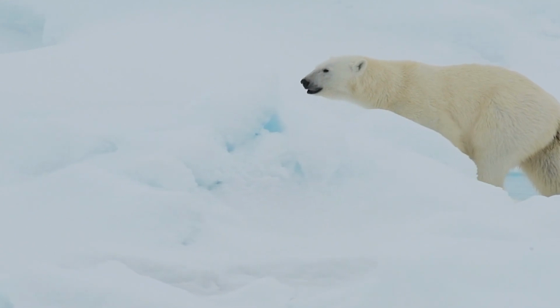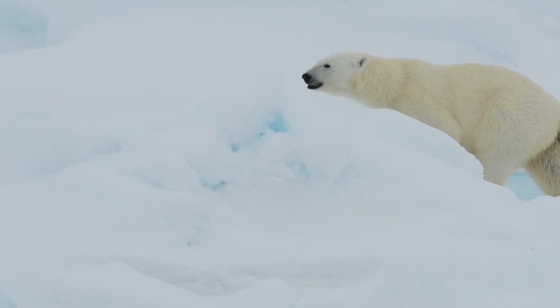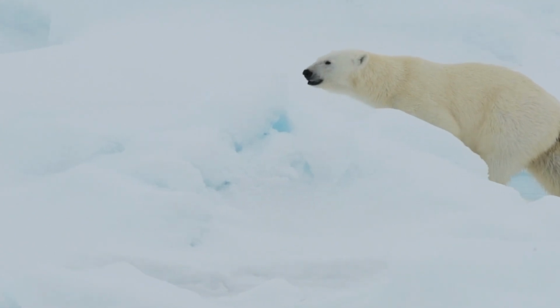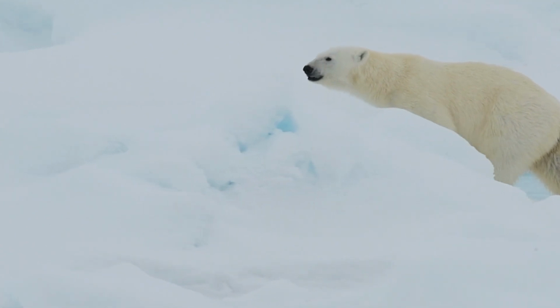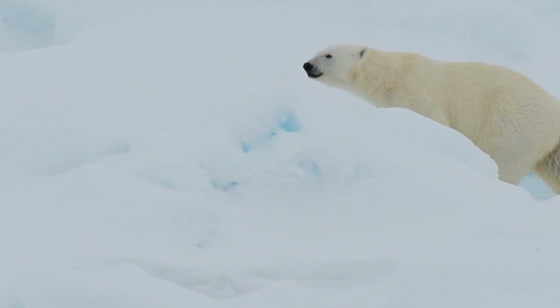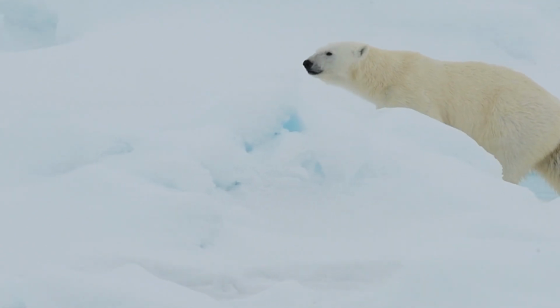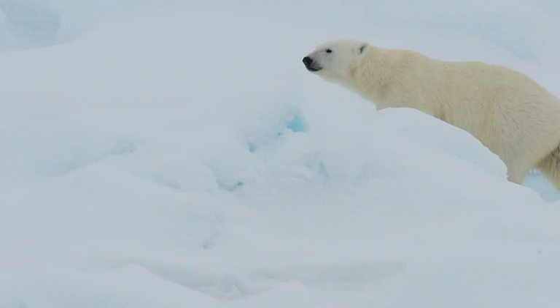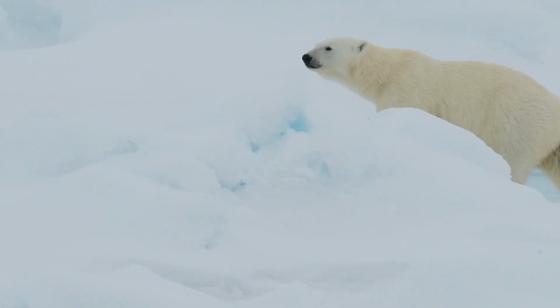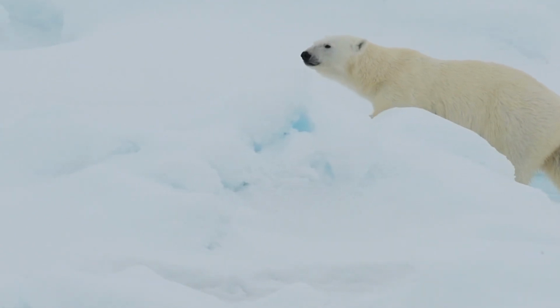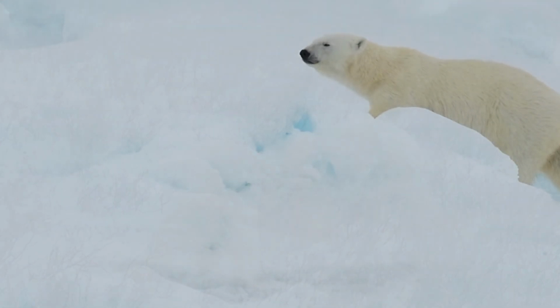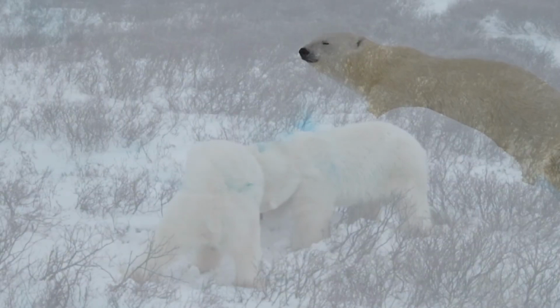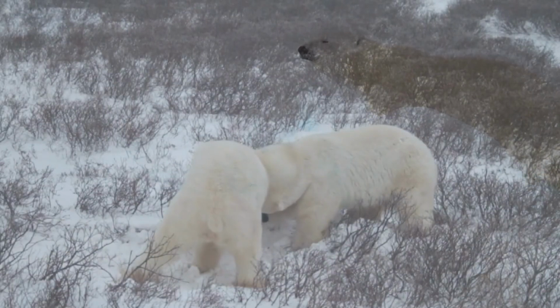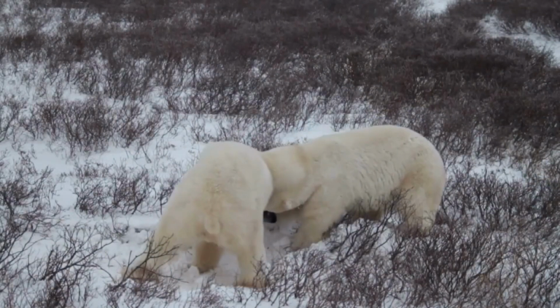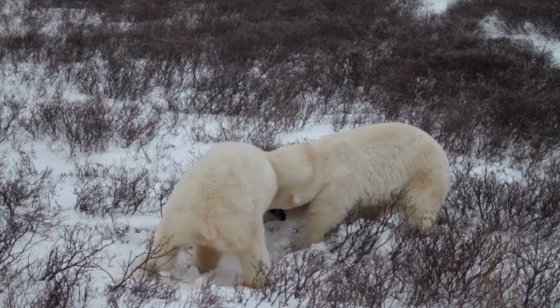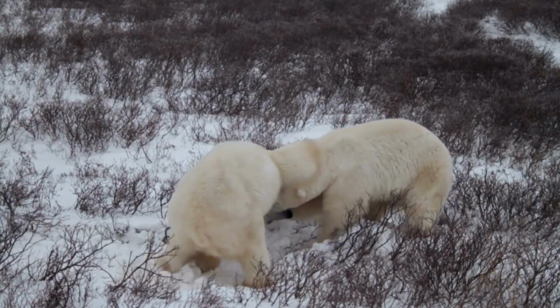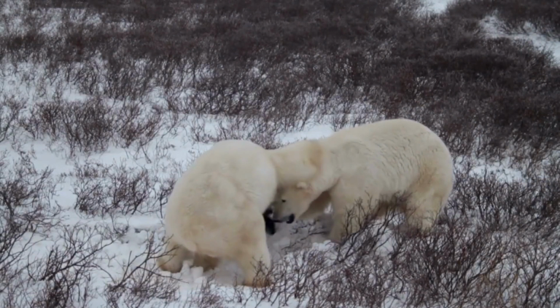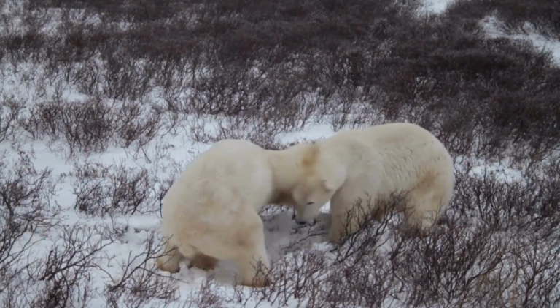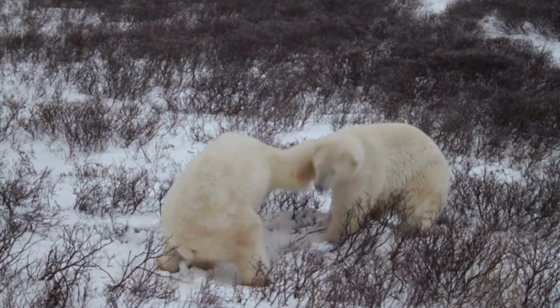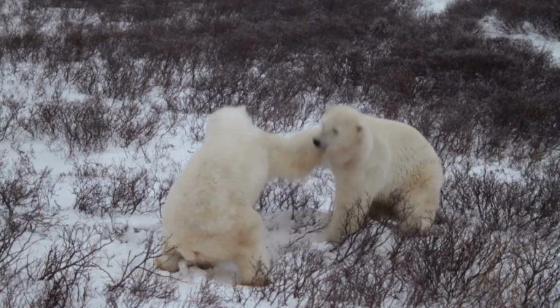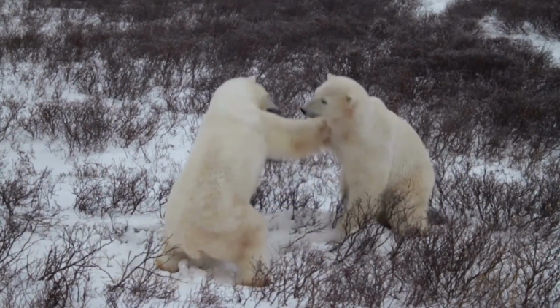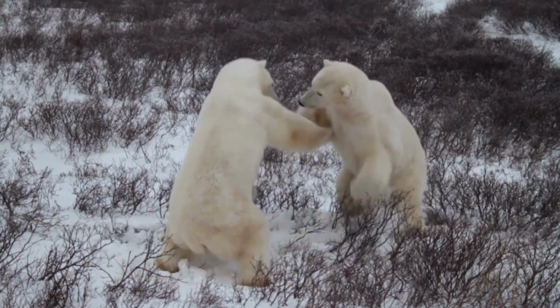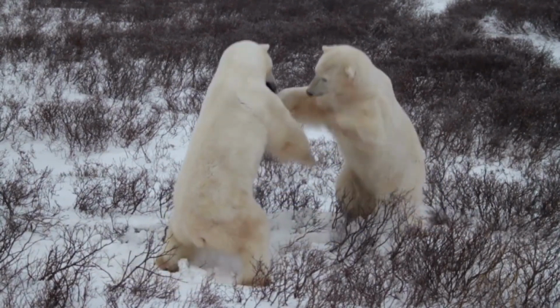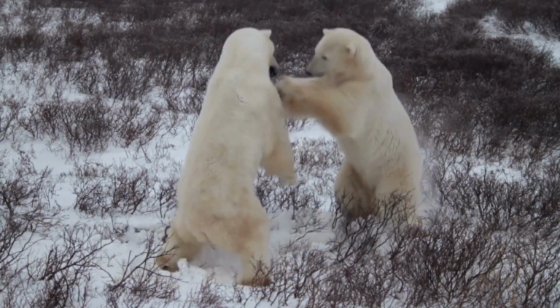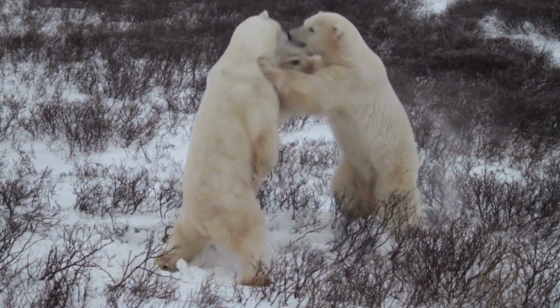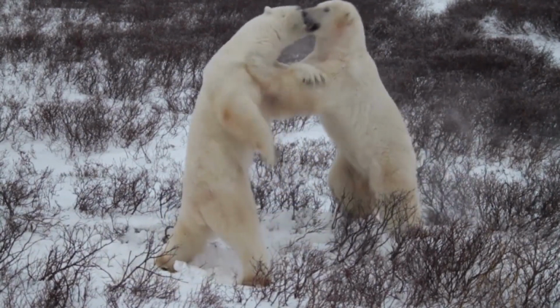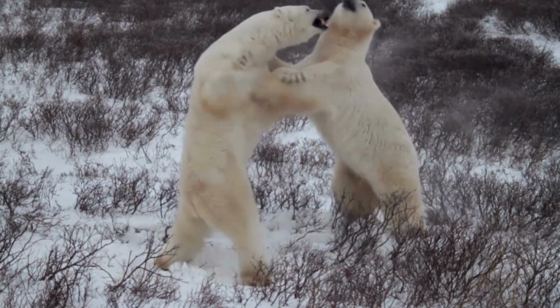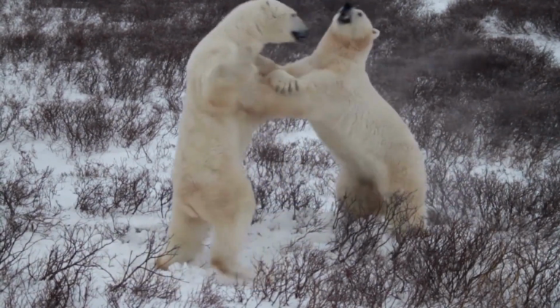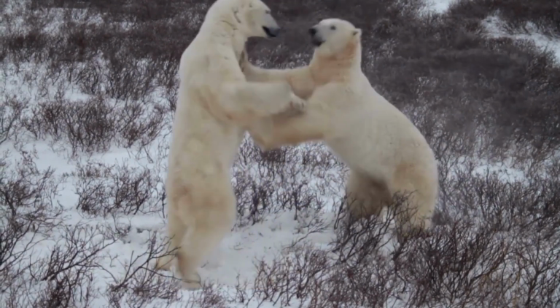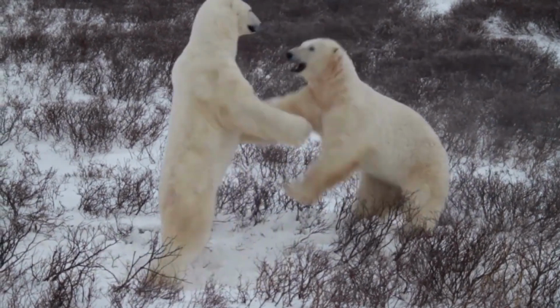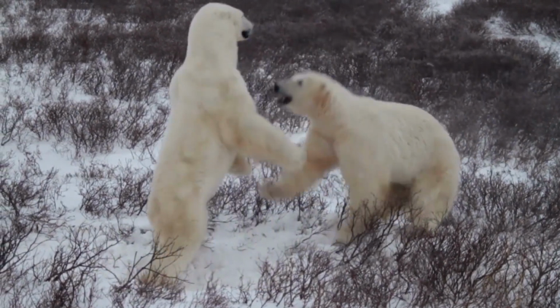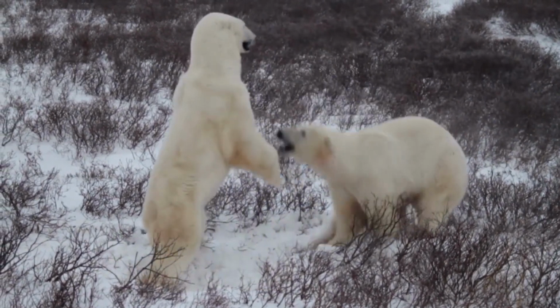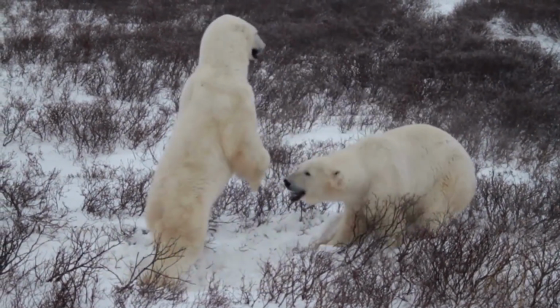Although polar bears are not currently endangered, hunting, pollution, and loss of sea ice — which they depend on to find food — could put them in danger in the future.